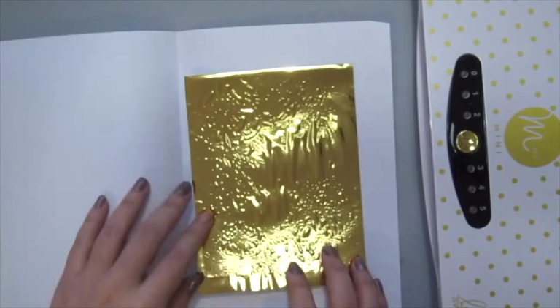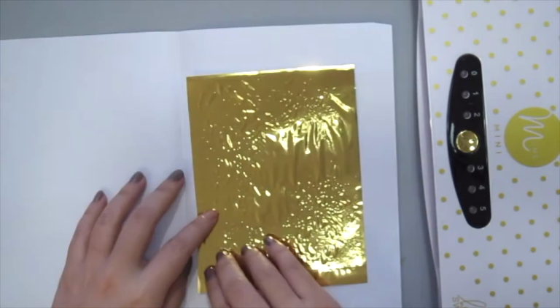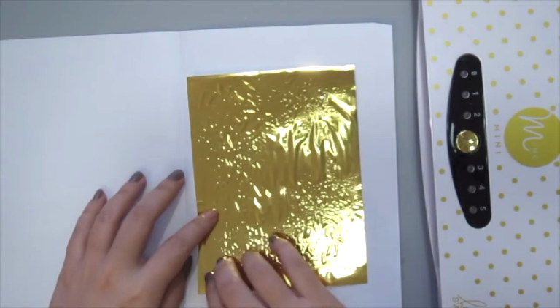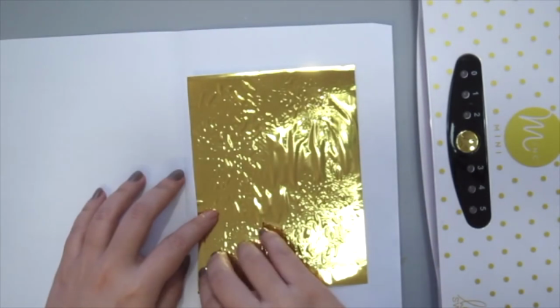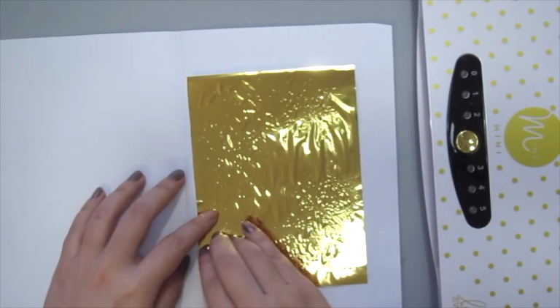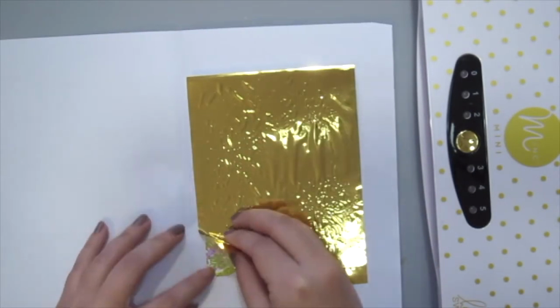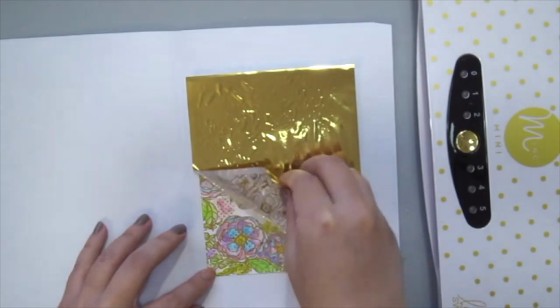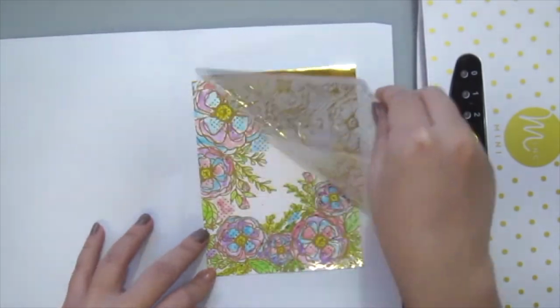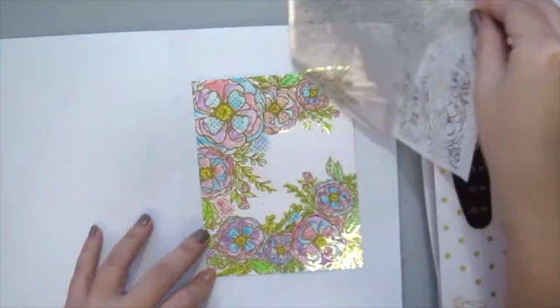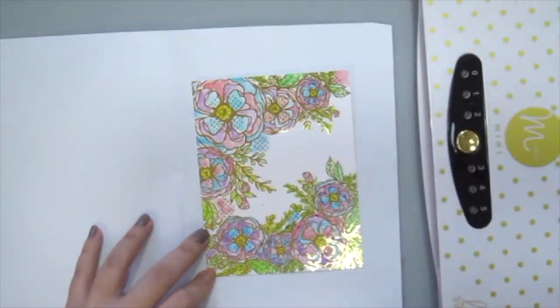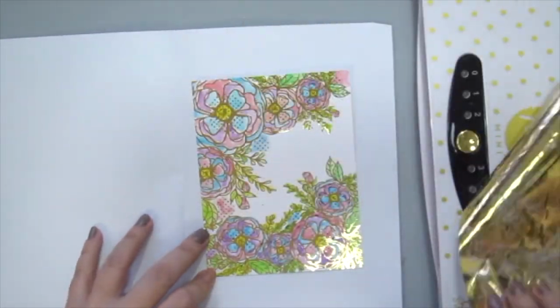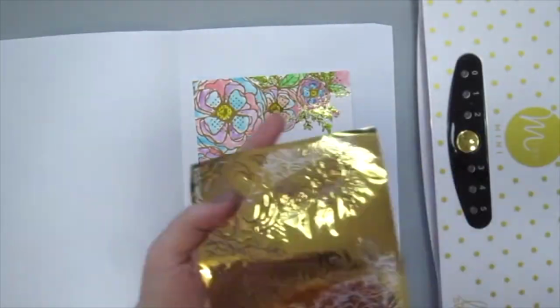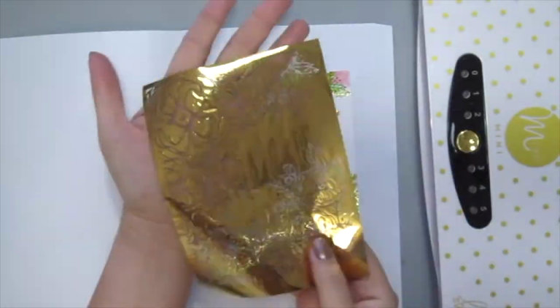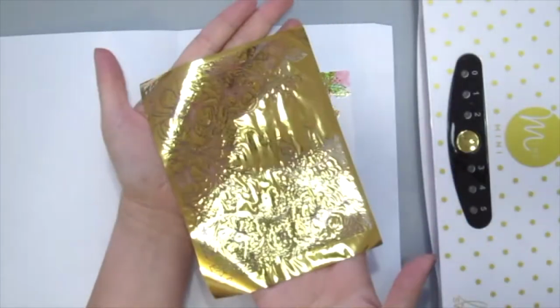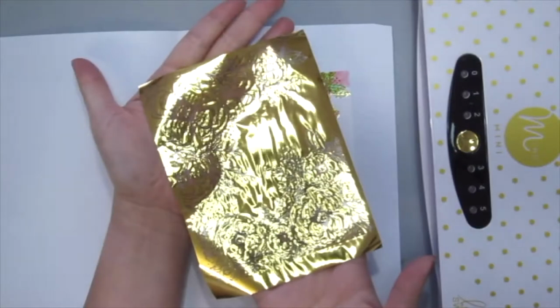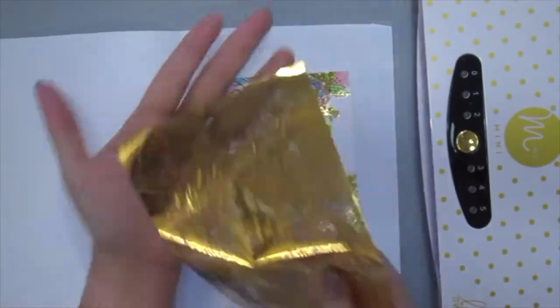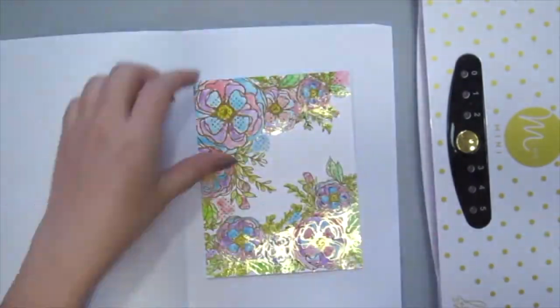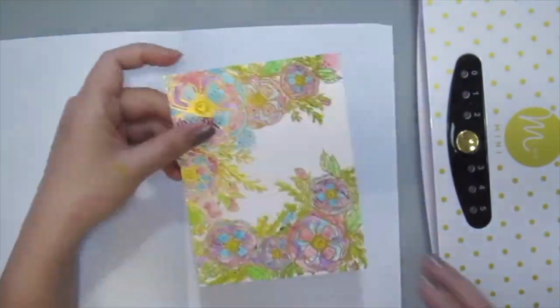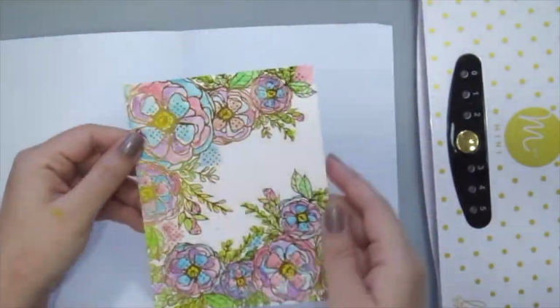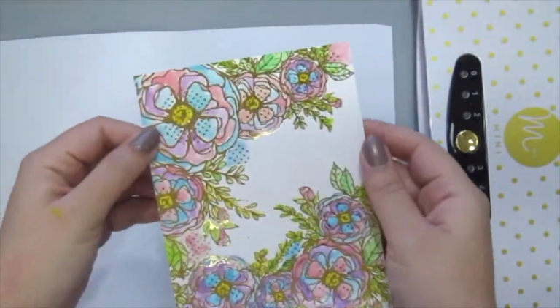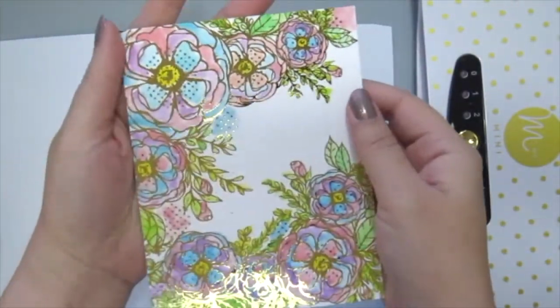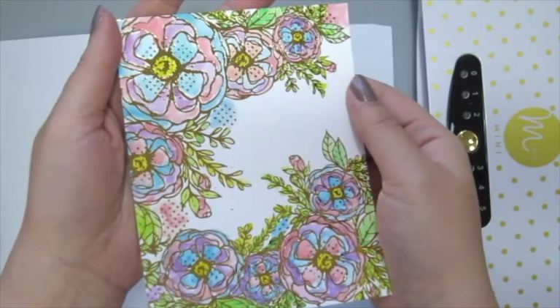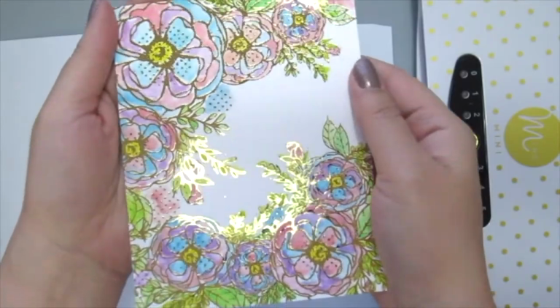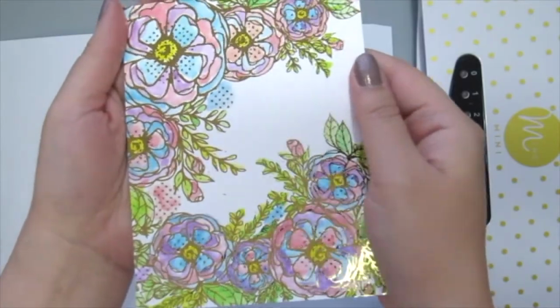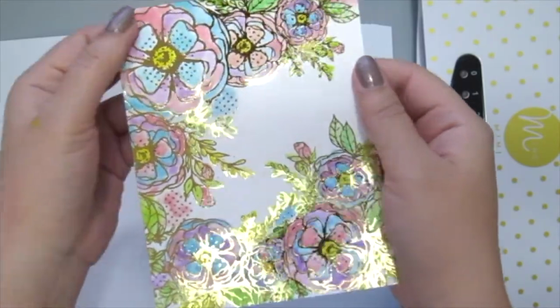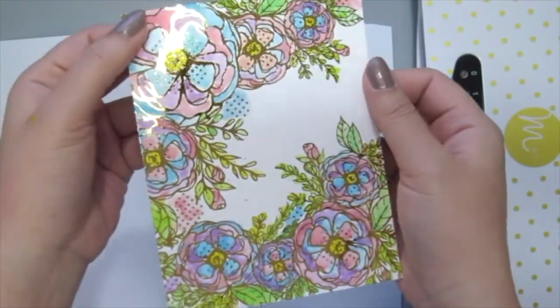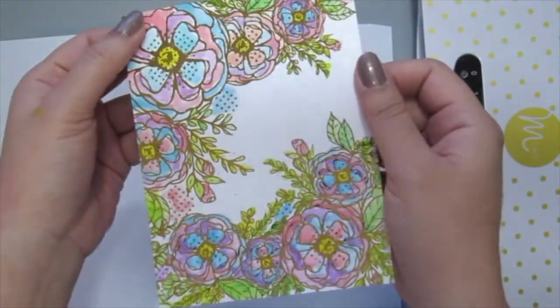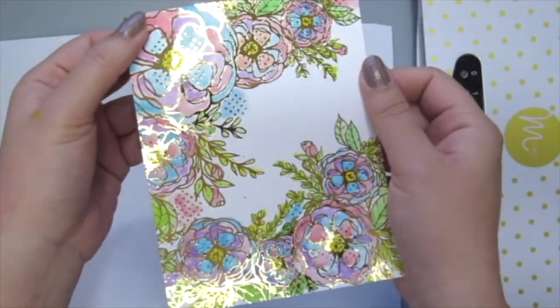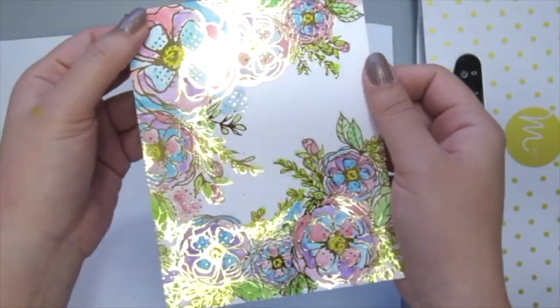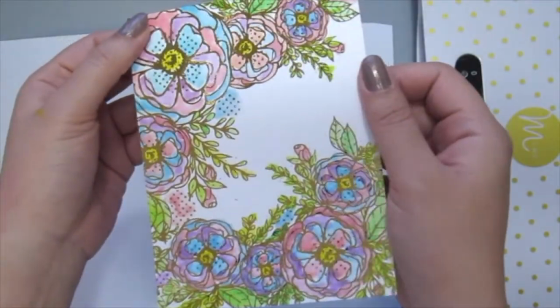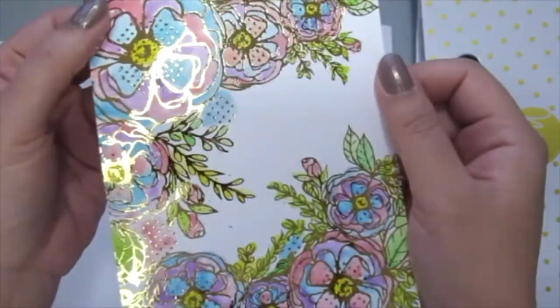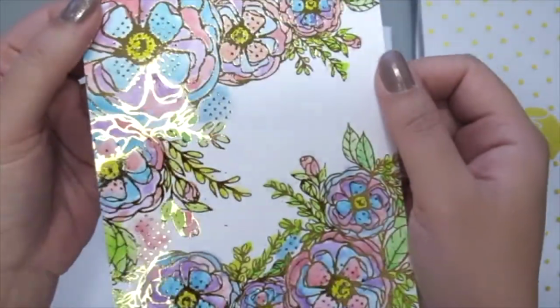So next, just peel off the foil carefully off your toner card front. Keep that negative aside first and just check out how pretty the added foil is to your card.